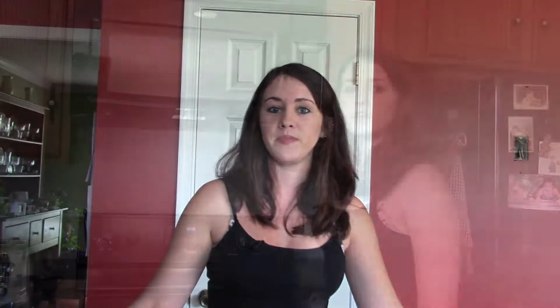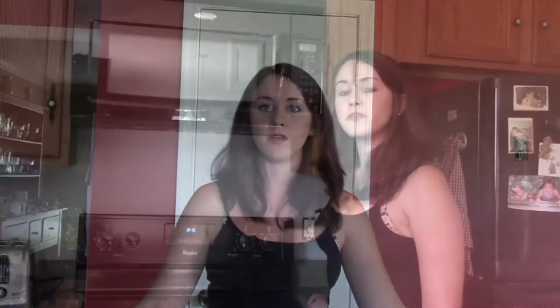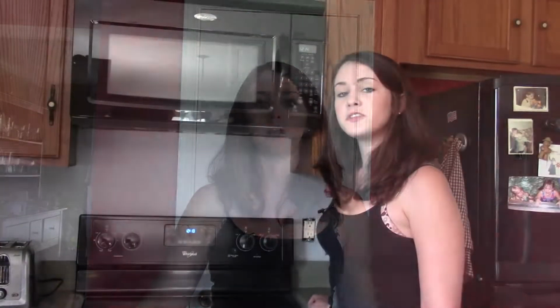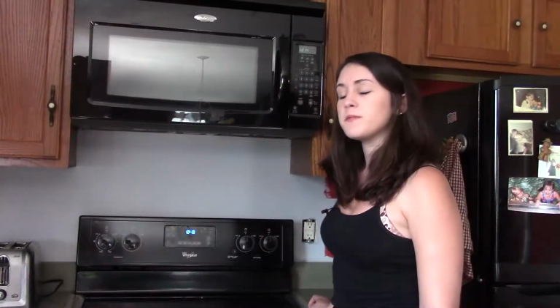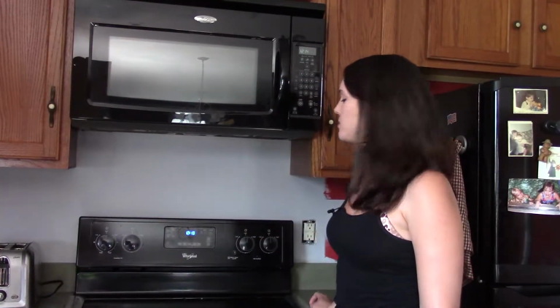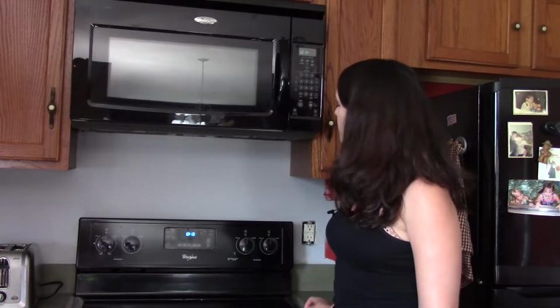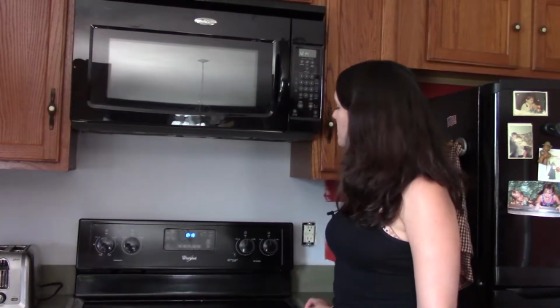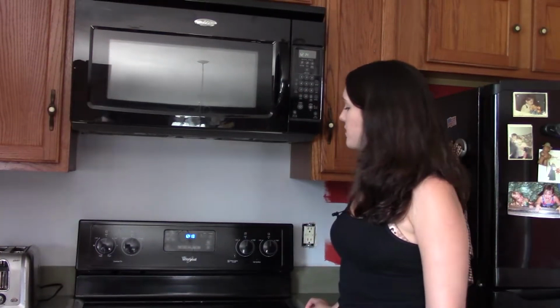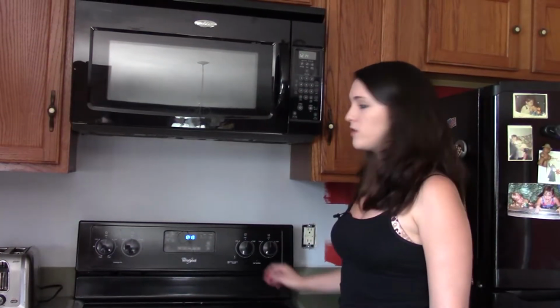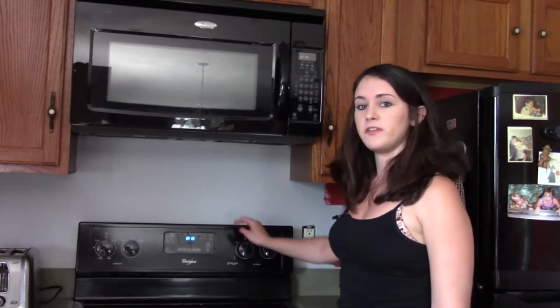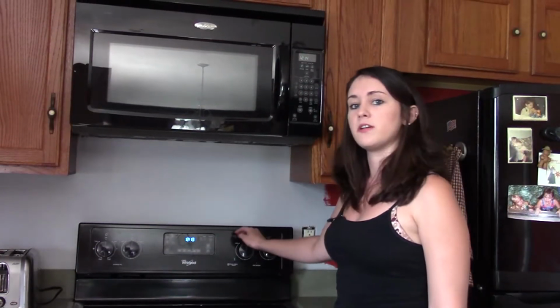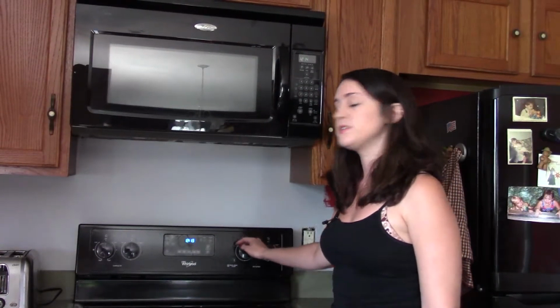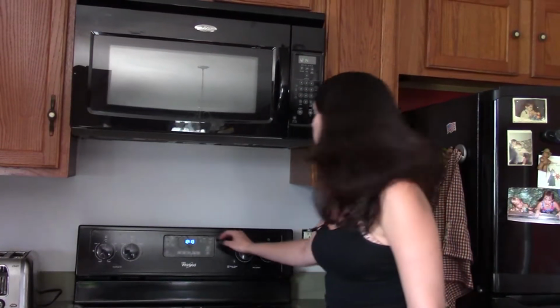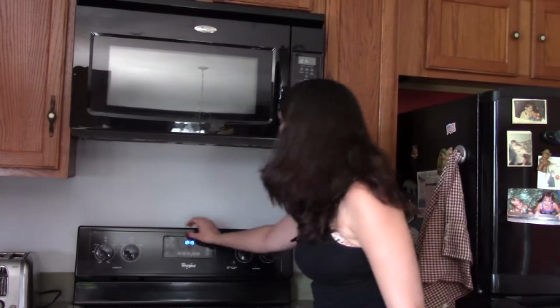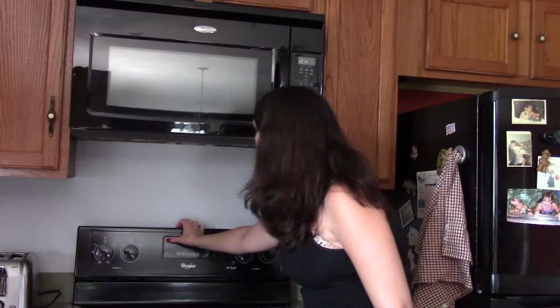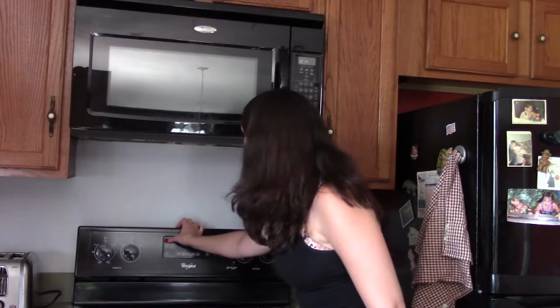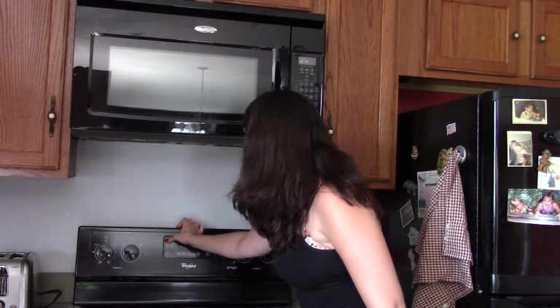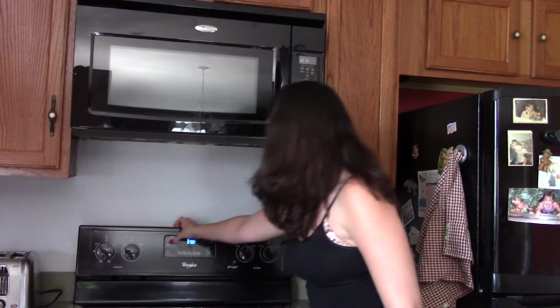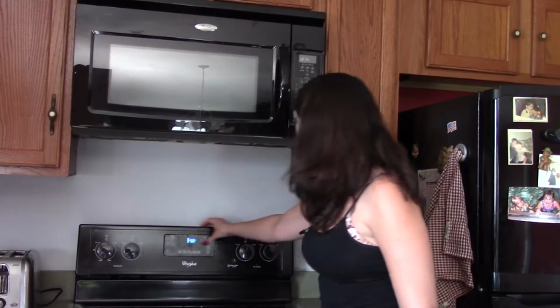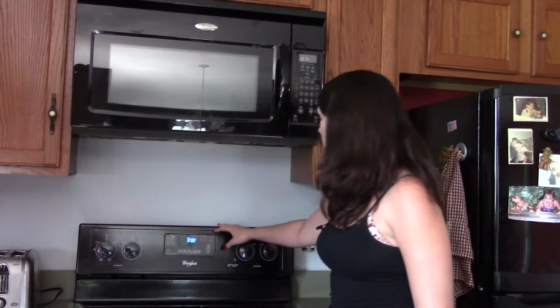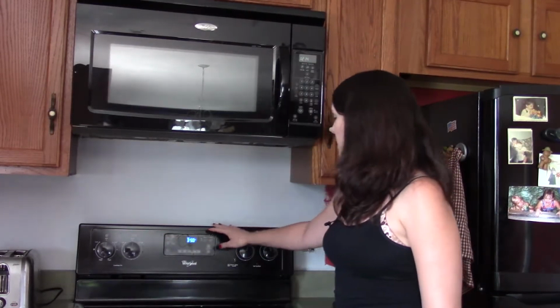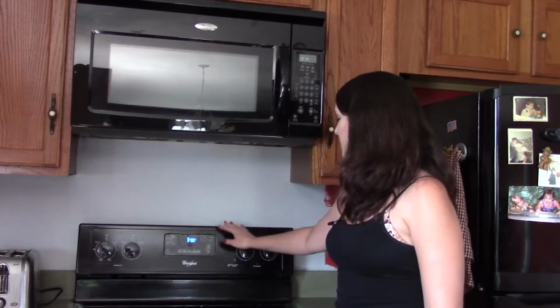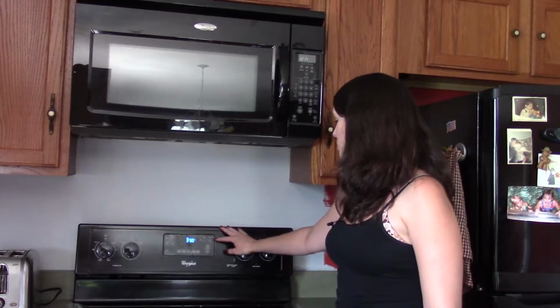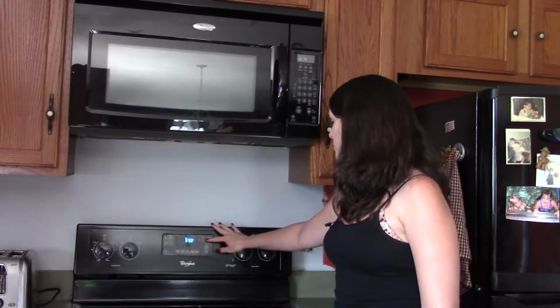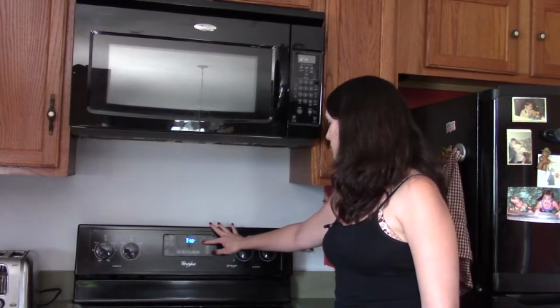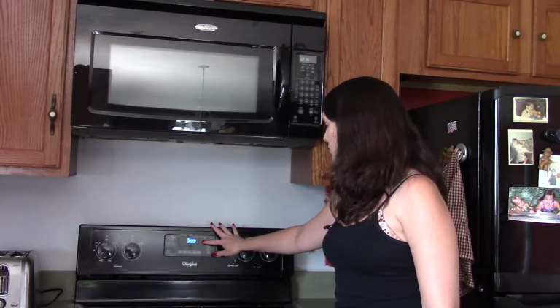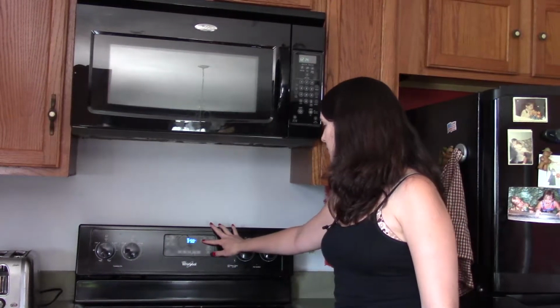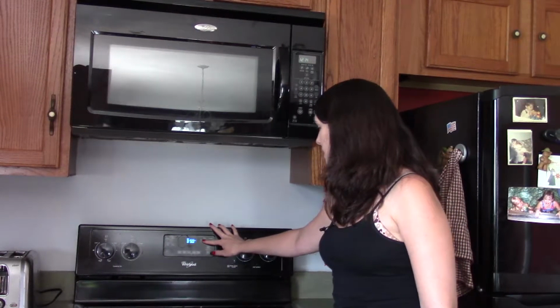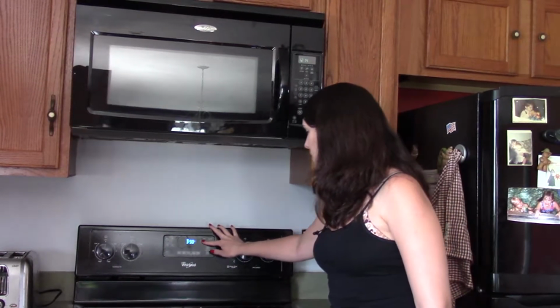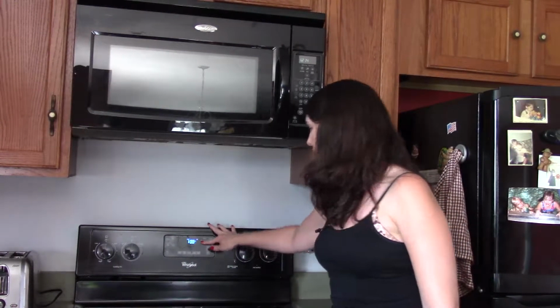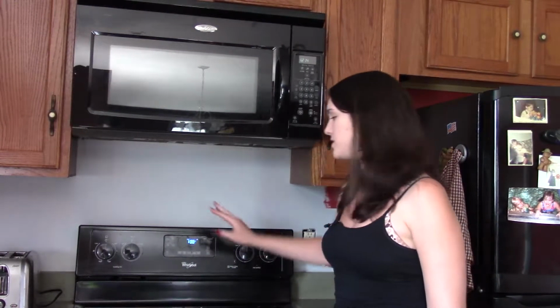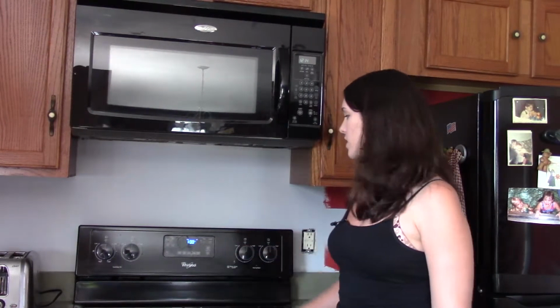So my first step is you want to preheat the oven to 350 degrees. We're going to hit bake, and then set the temperature to 350, and then you're going to hit start.